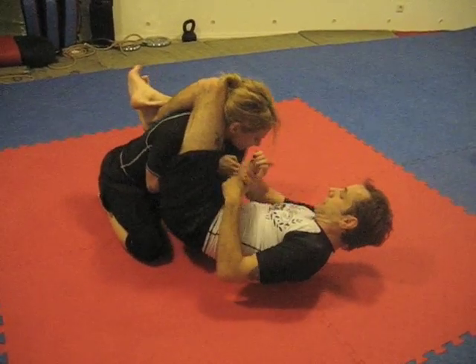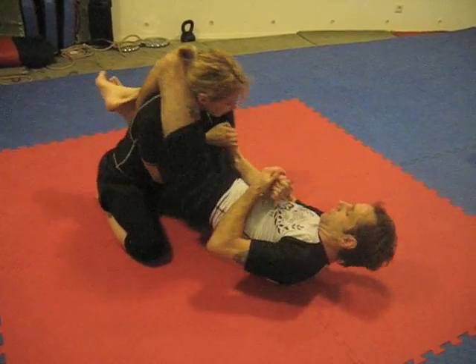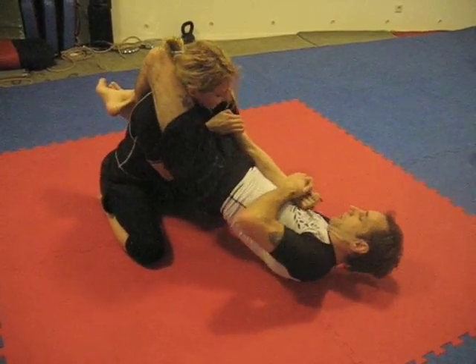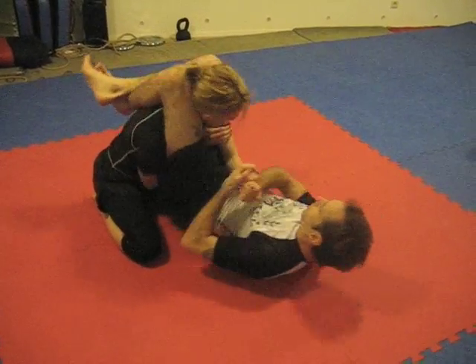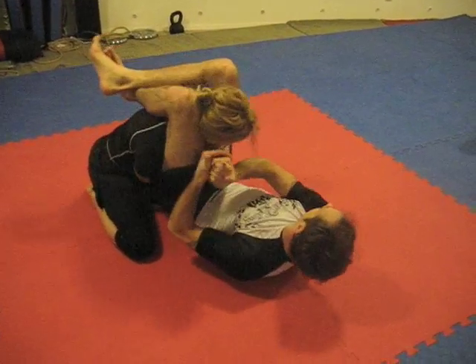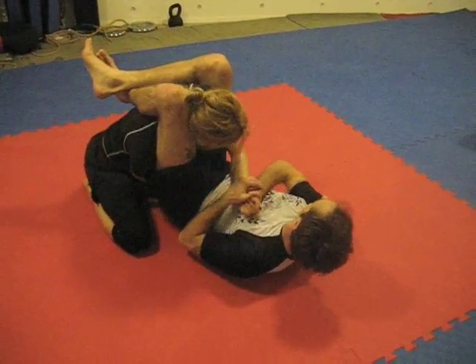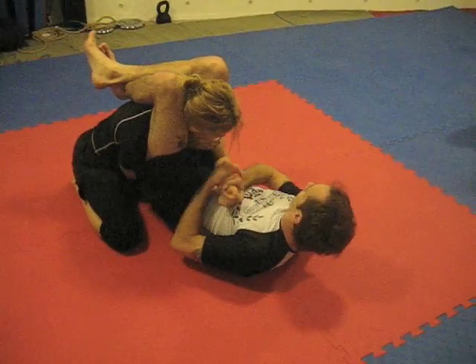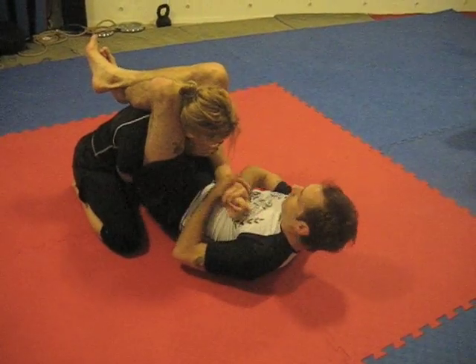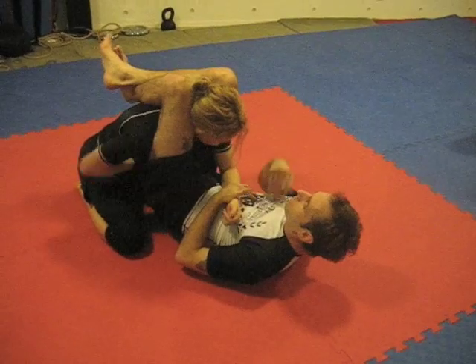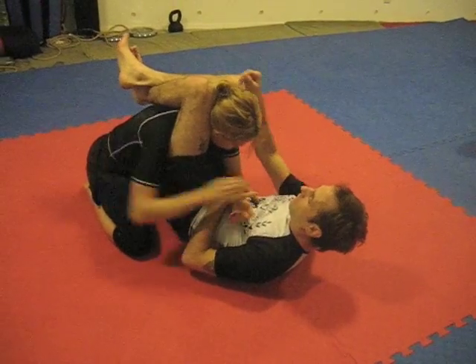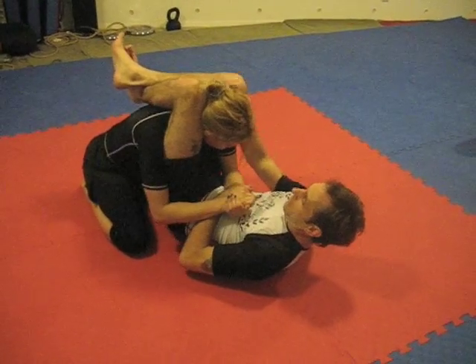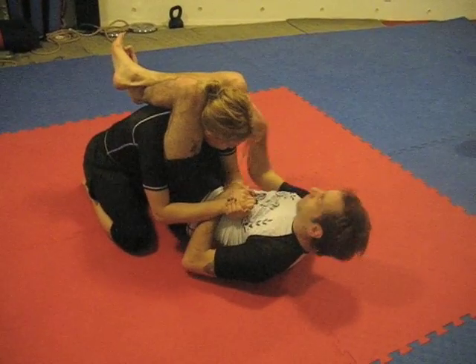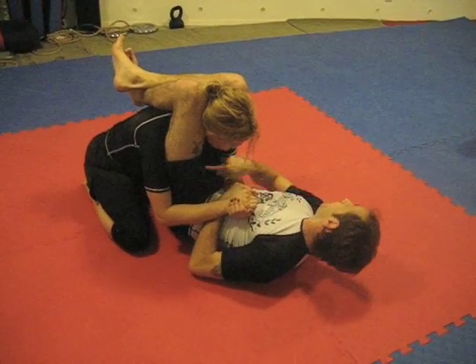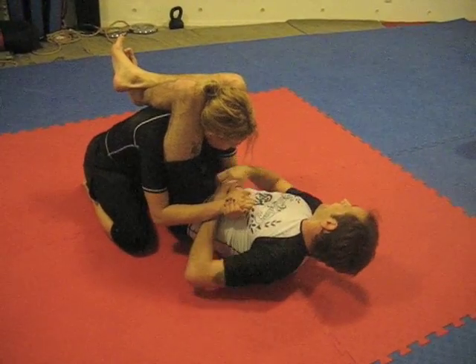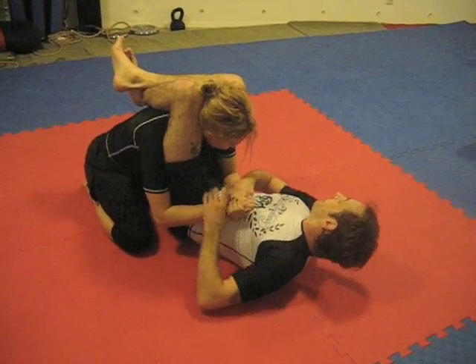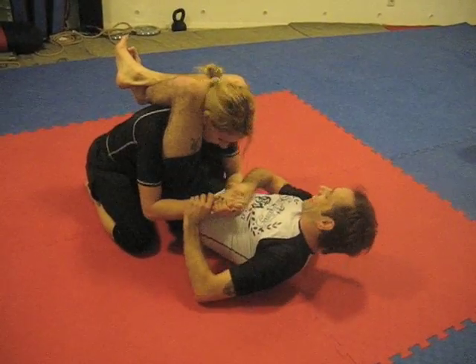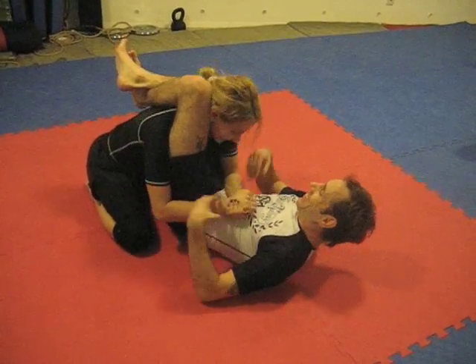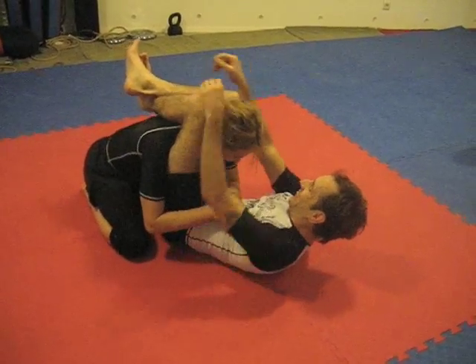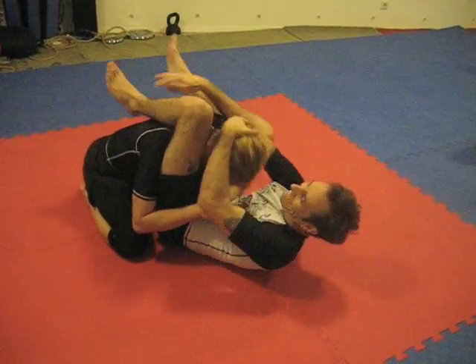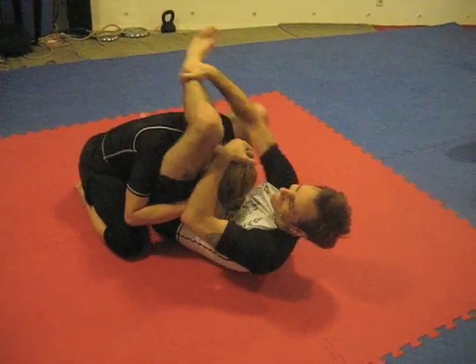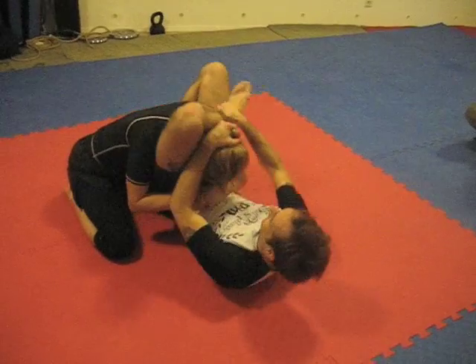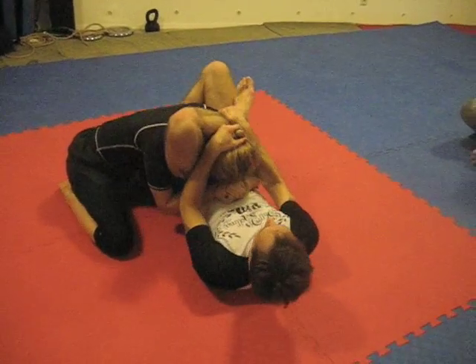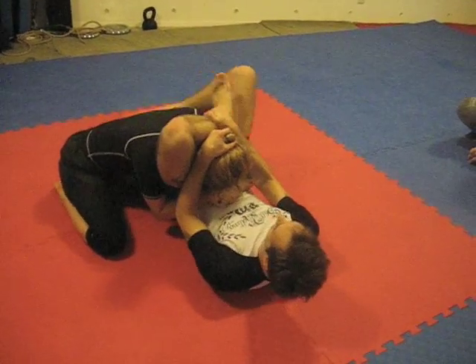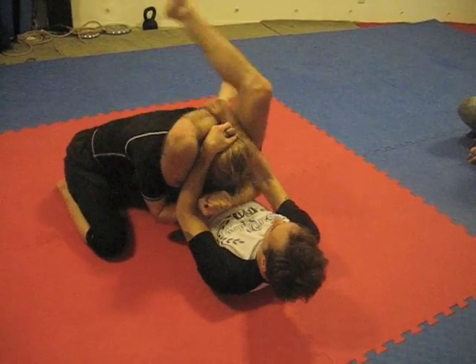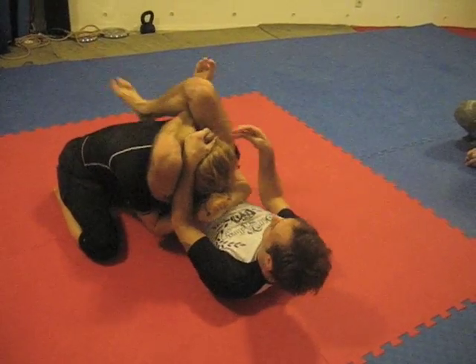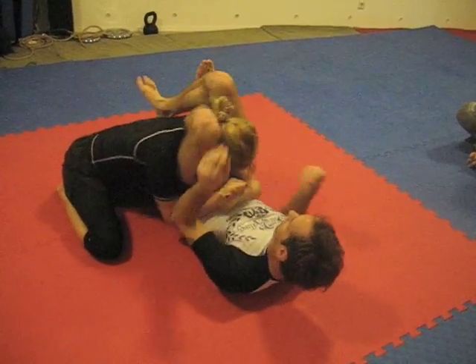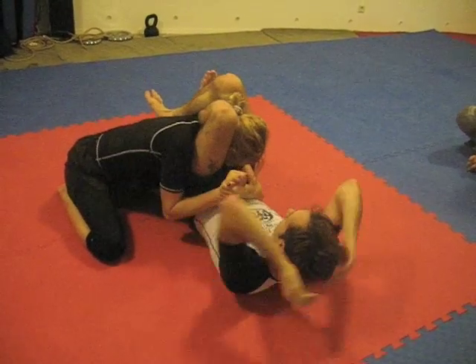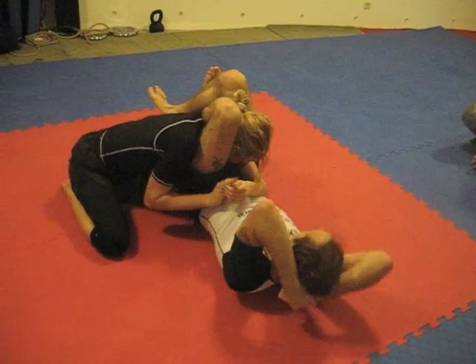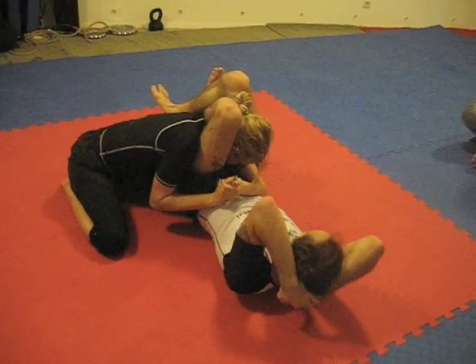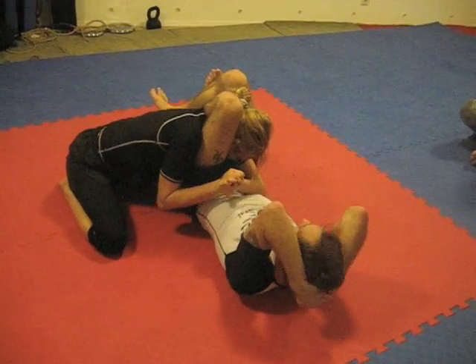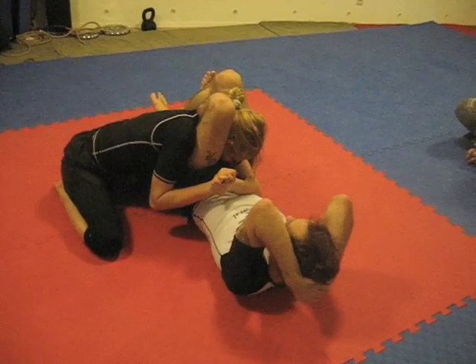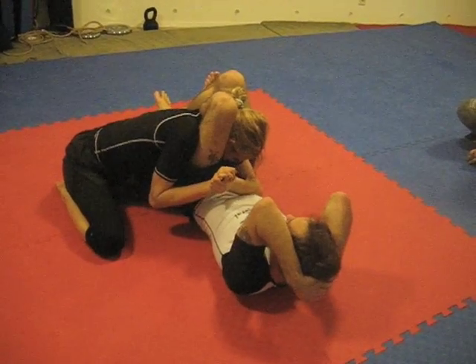I can even start making her think I'm going to armbar. She wouldn't normally do that so easily. Practice your triangles with no hands.